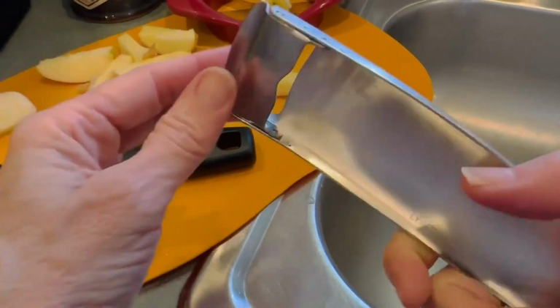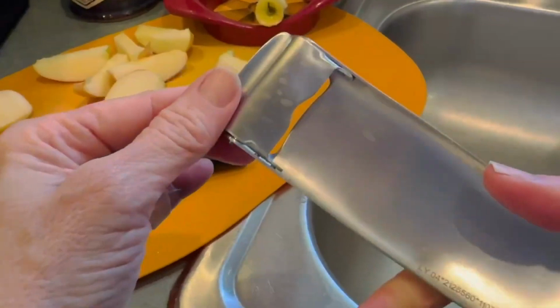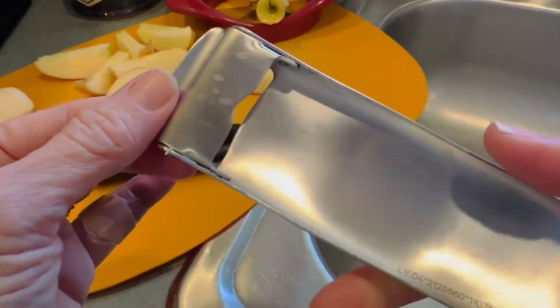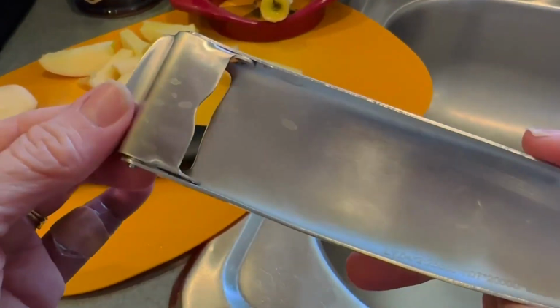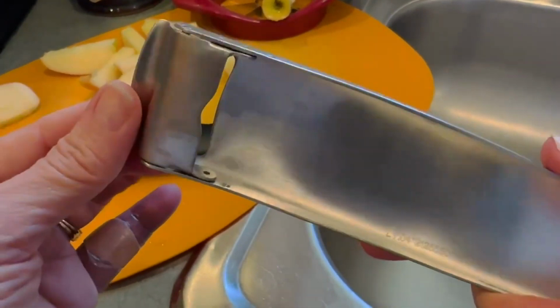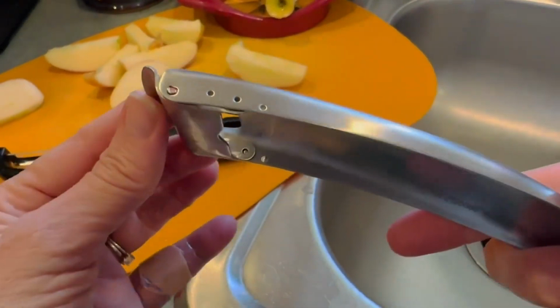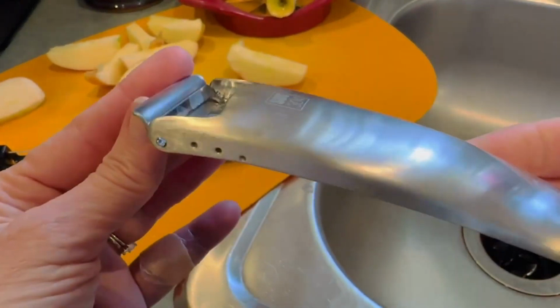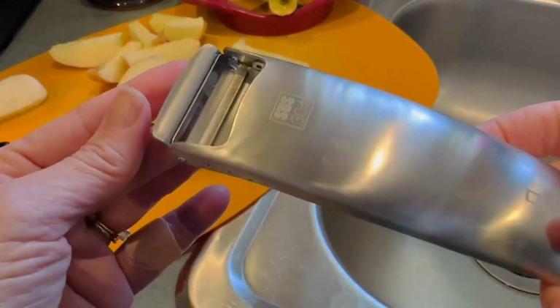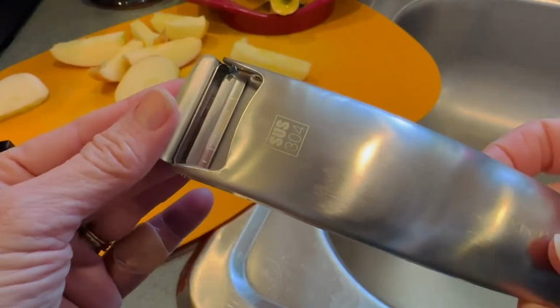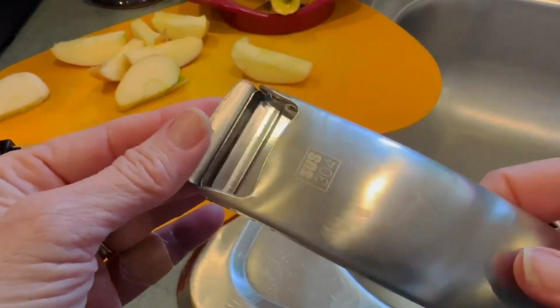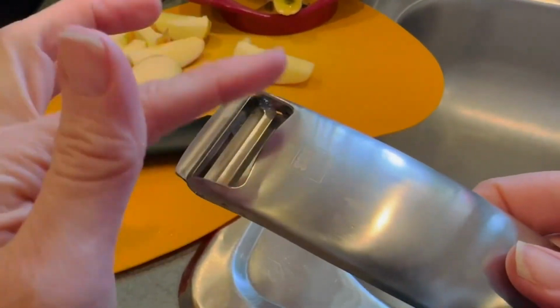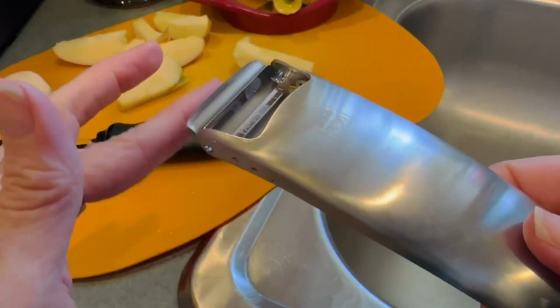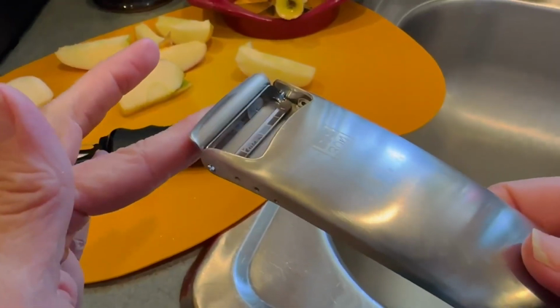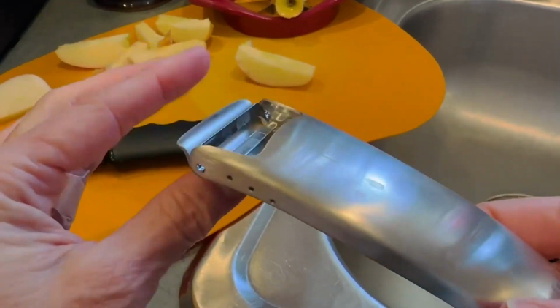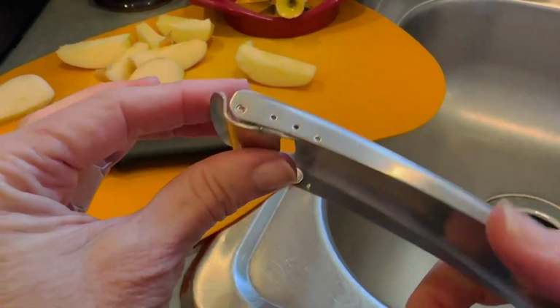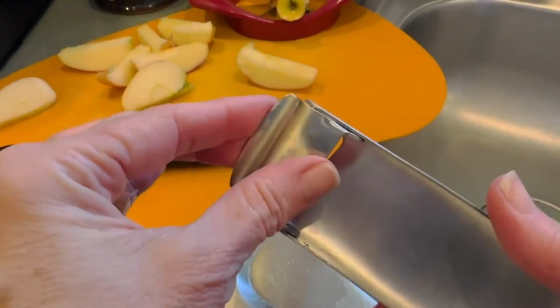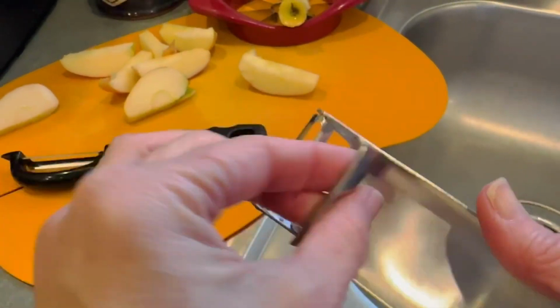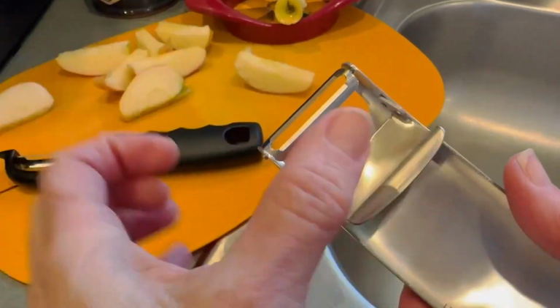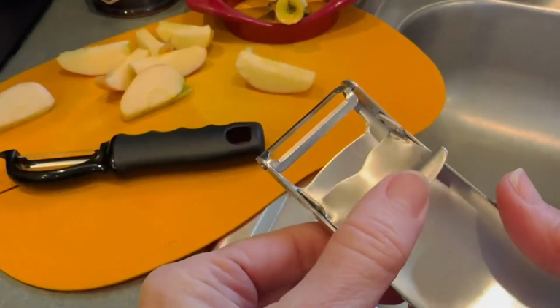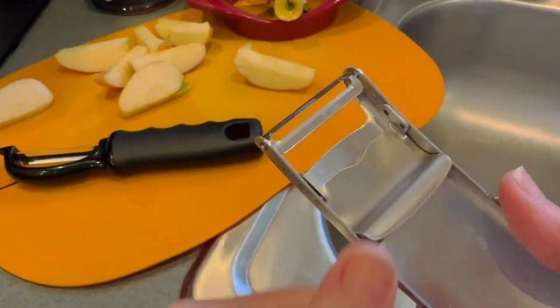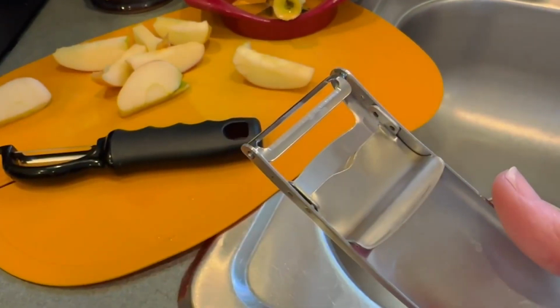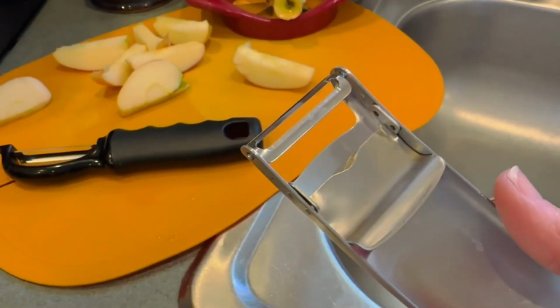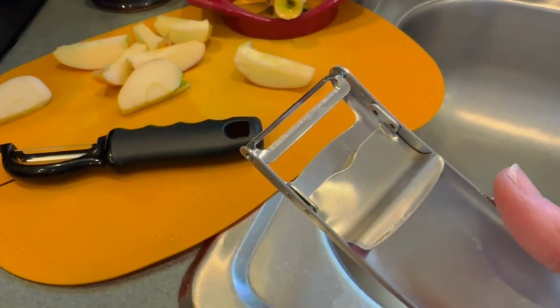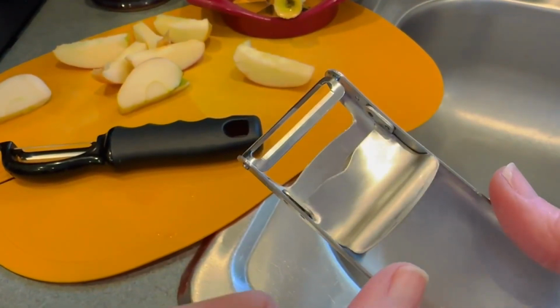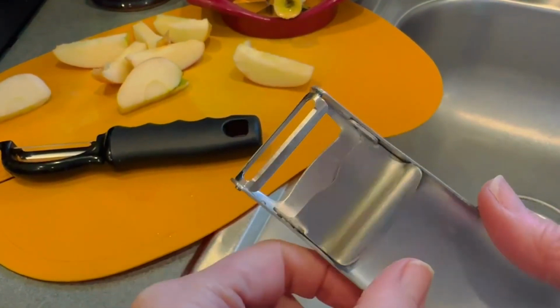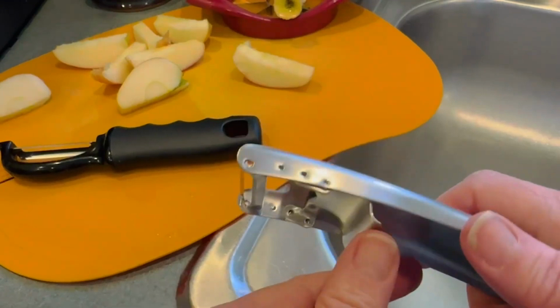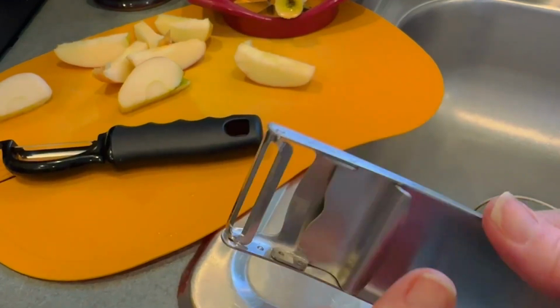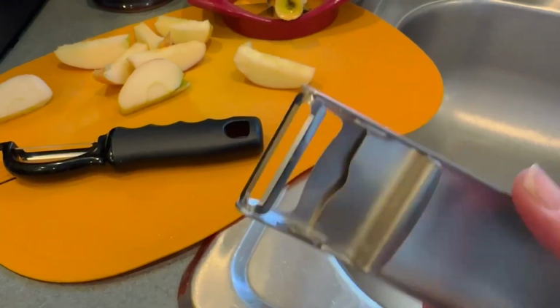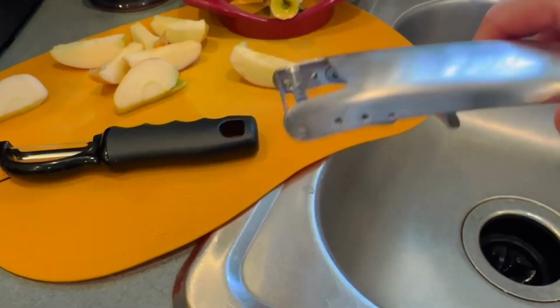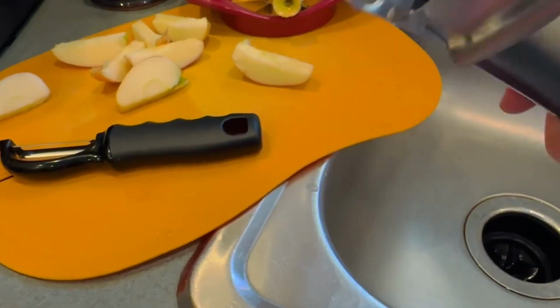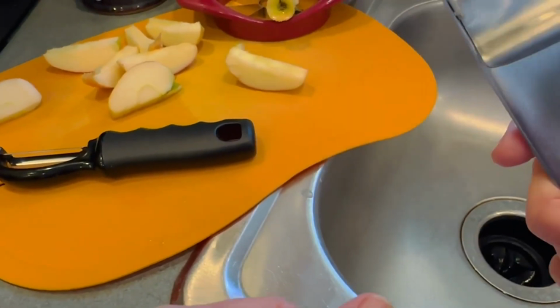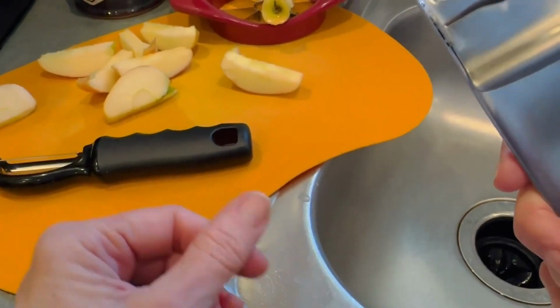The nice thing about this tool is that it has a safety cover on it, which can be clipped below while you use it.